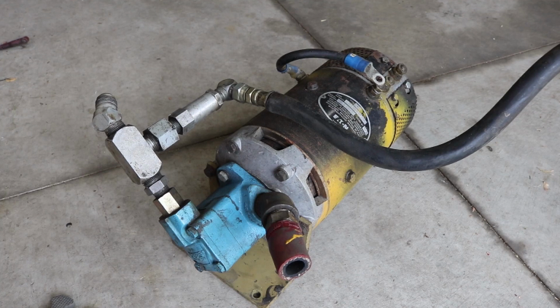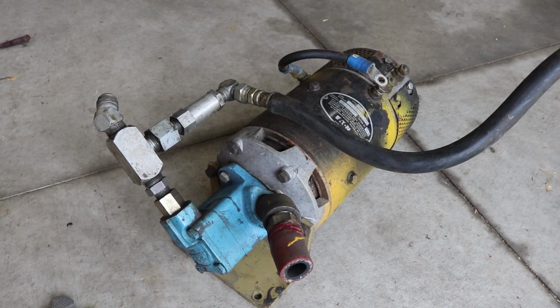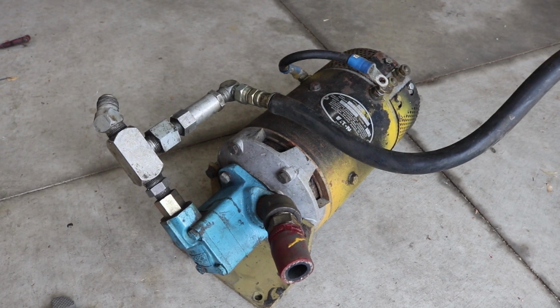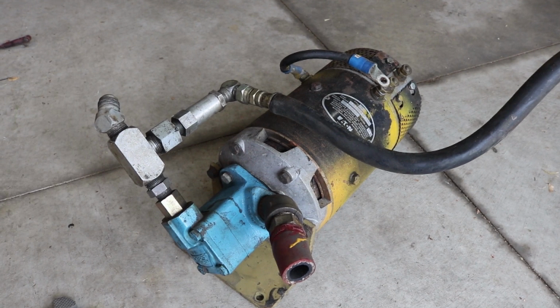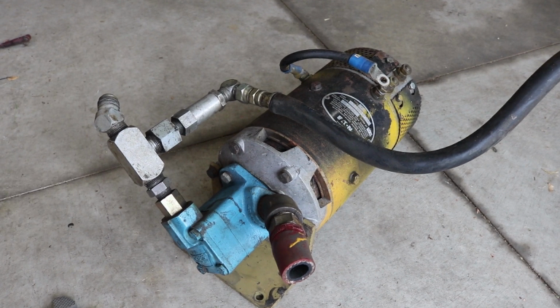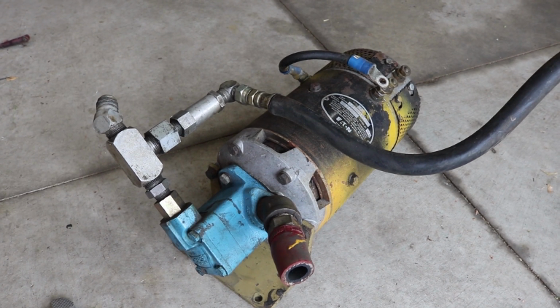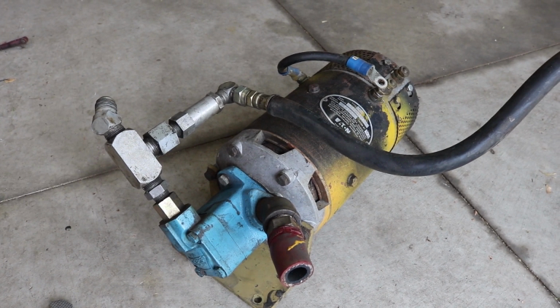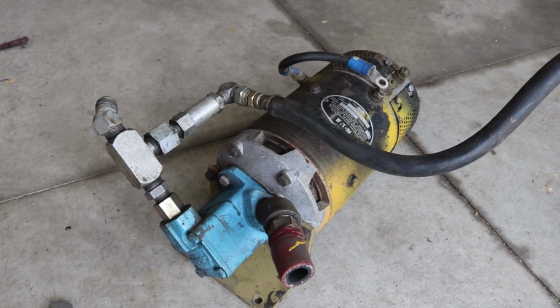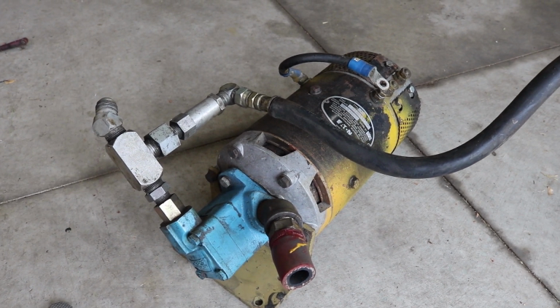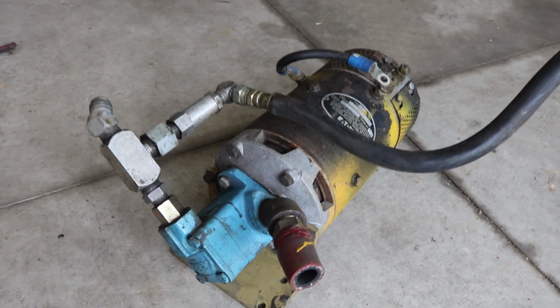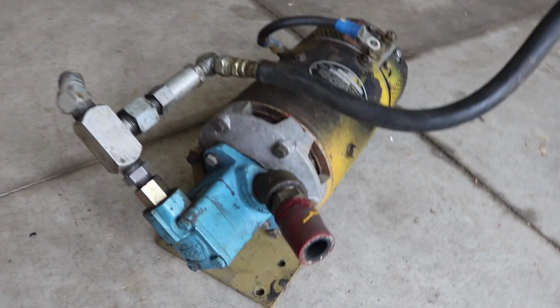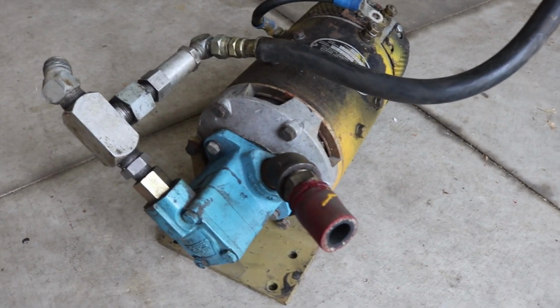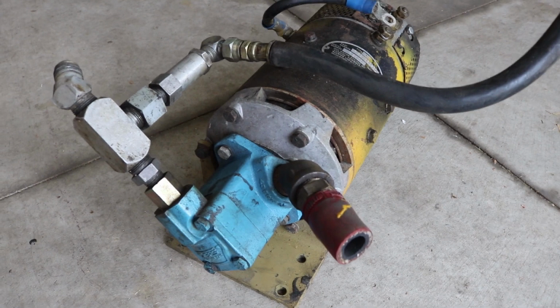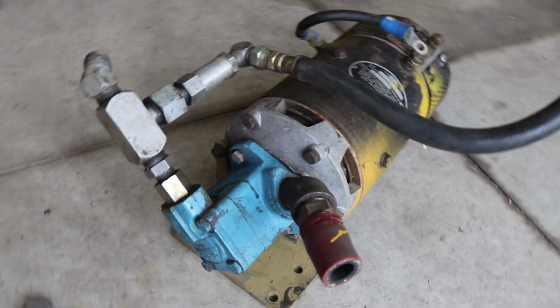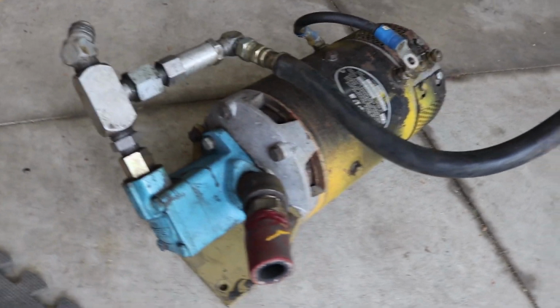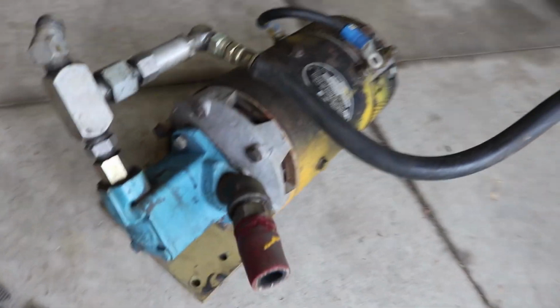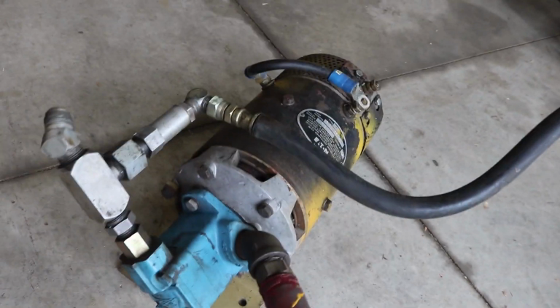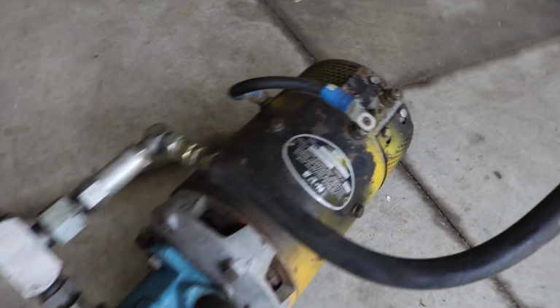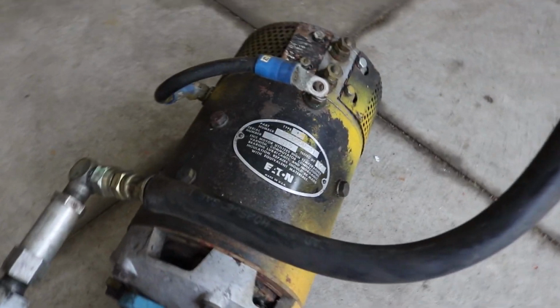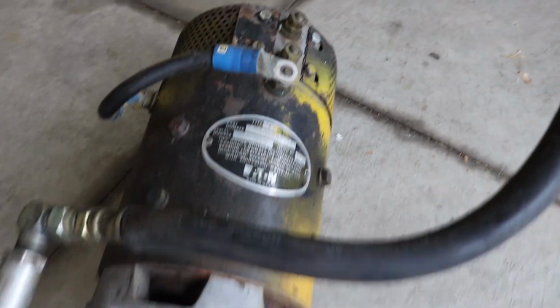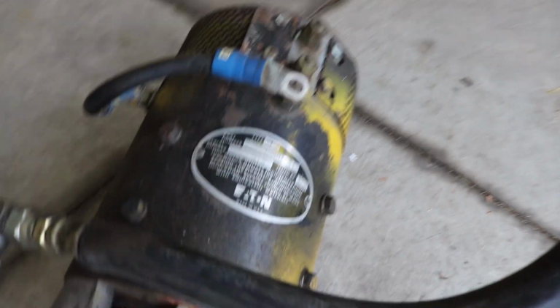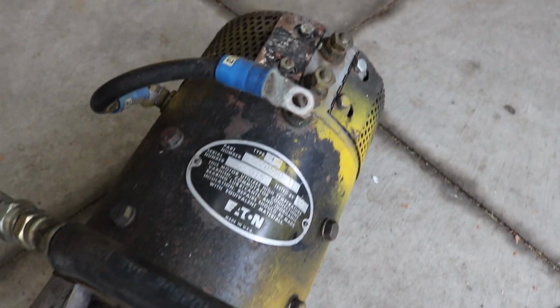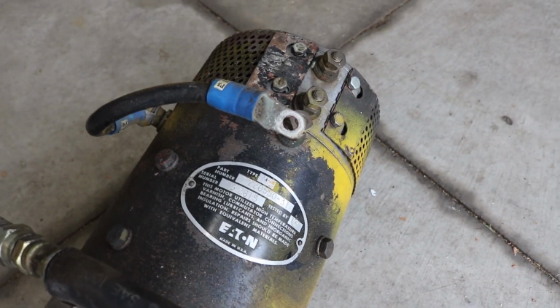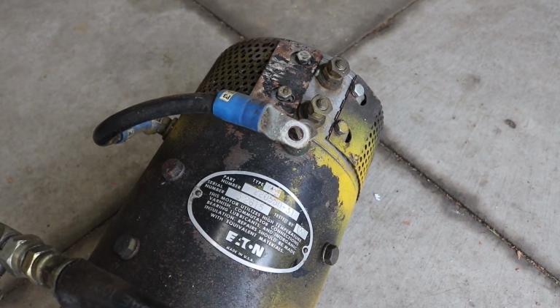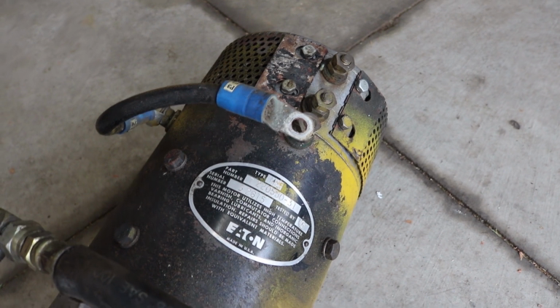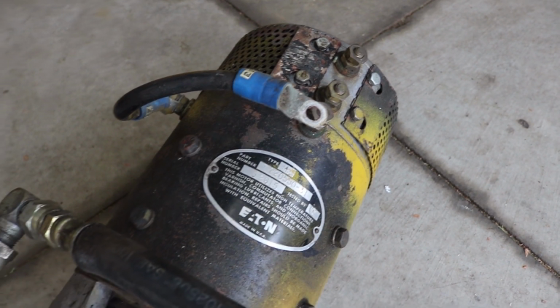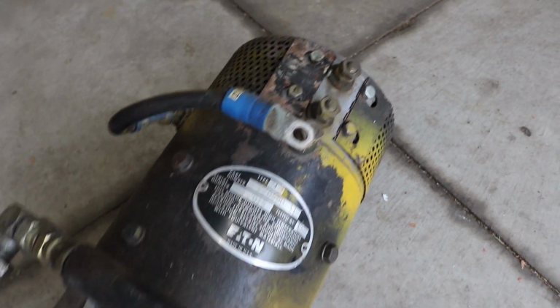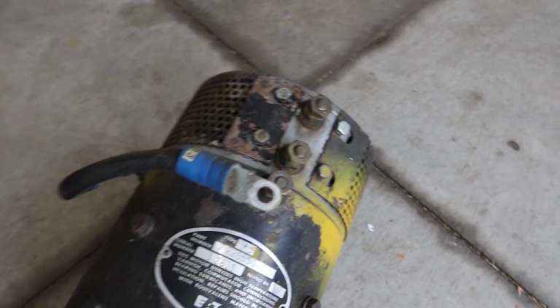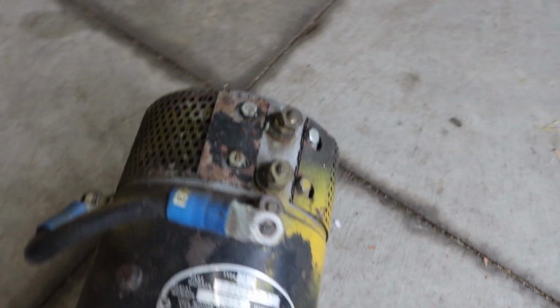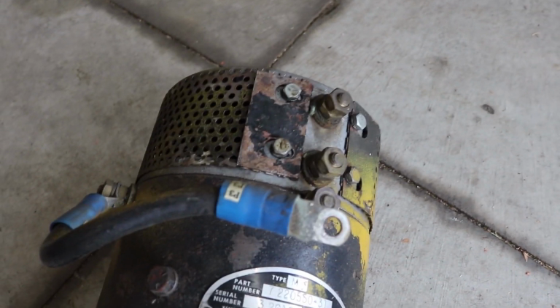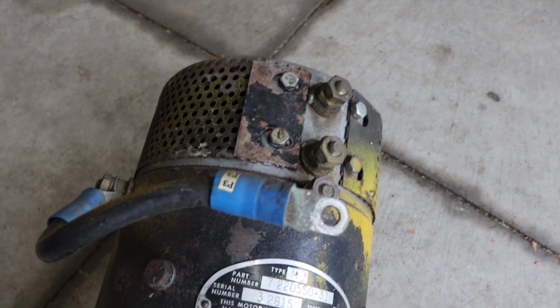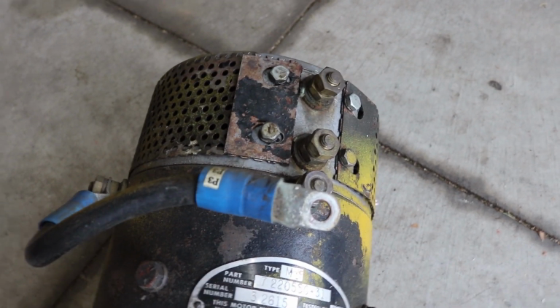Here we have the electric motor and hydraulic pump that I'm hoping to use for the tractor. A couple of things to notice right away. I know this motor was originally mounted vertically, and this is a series wound motor.